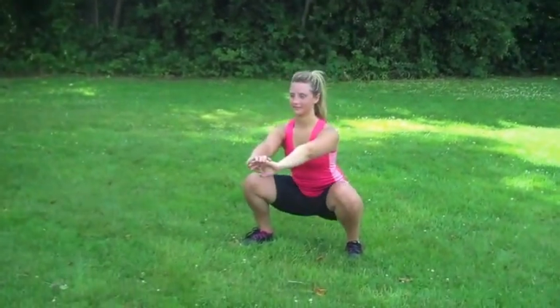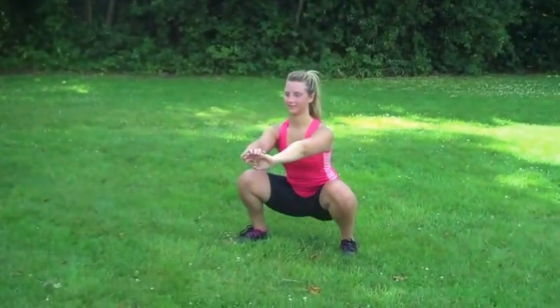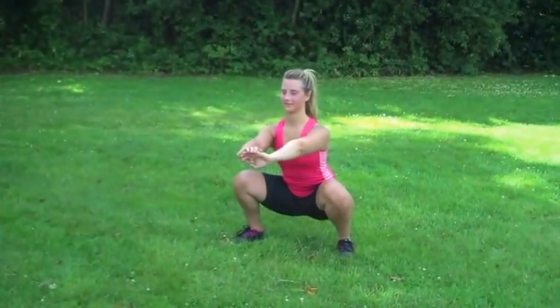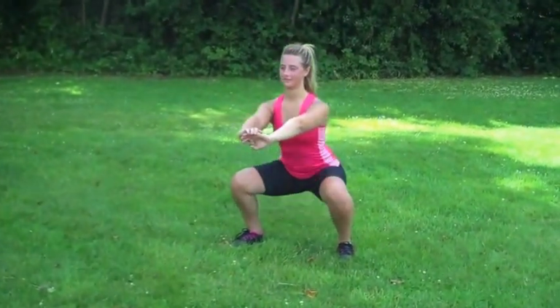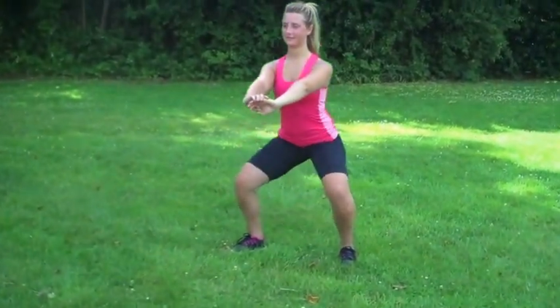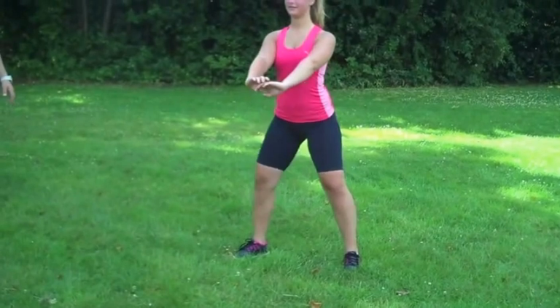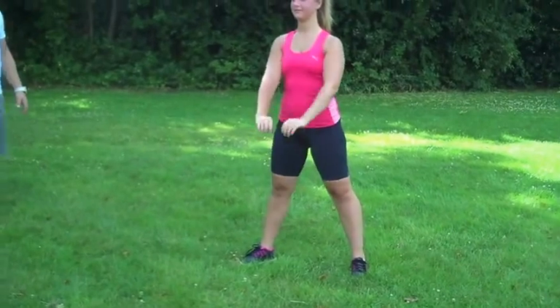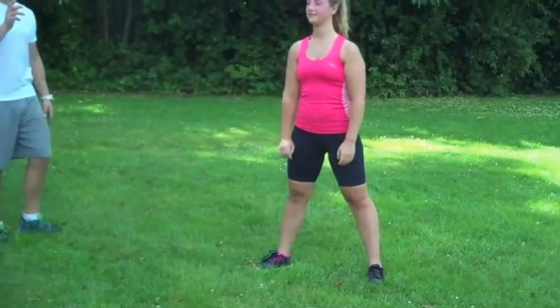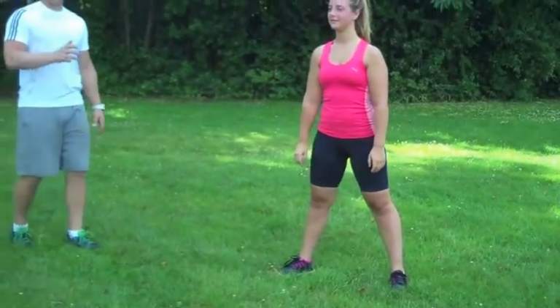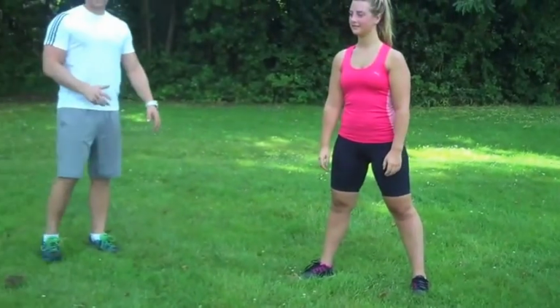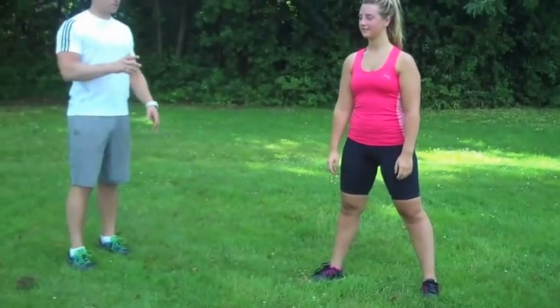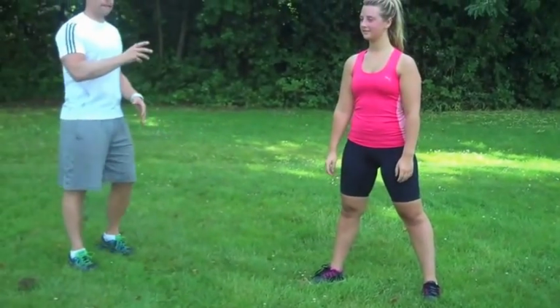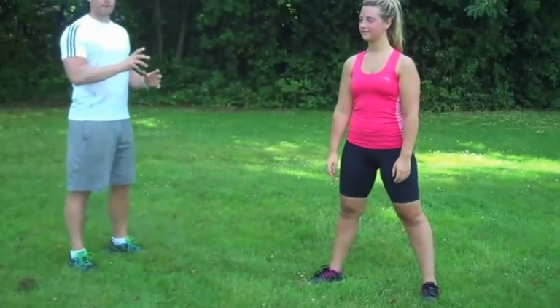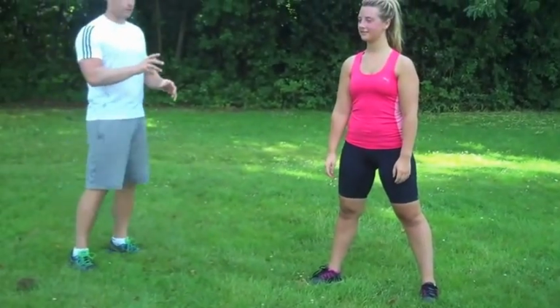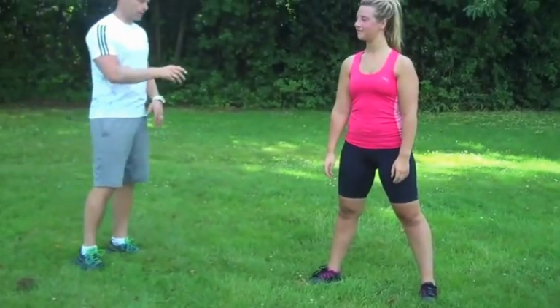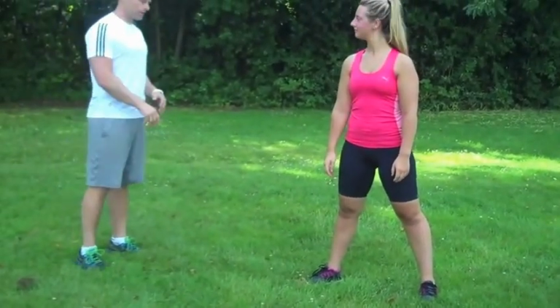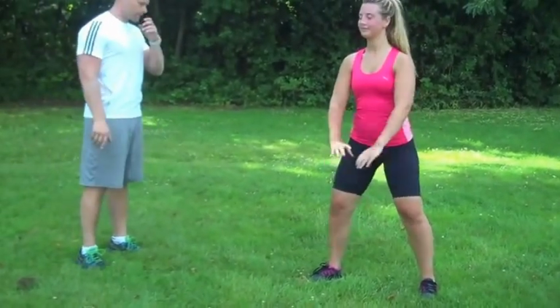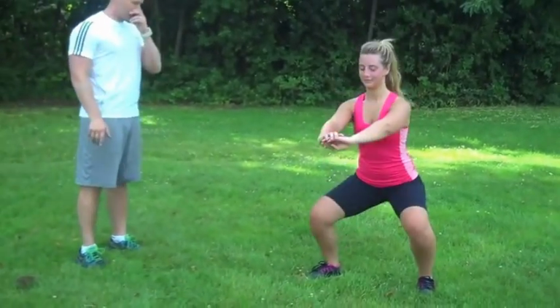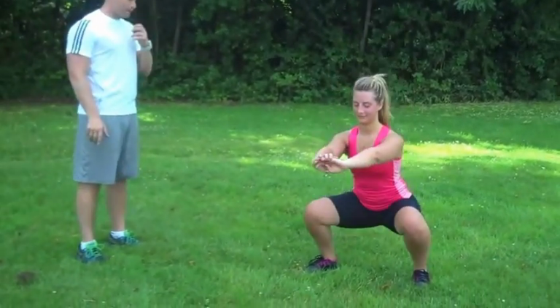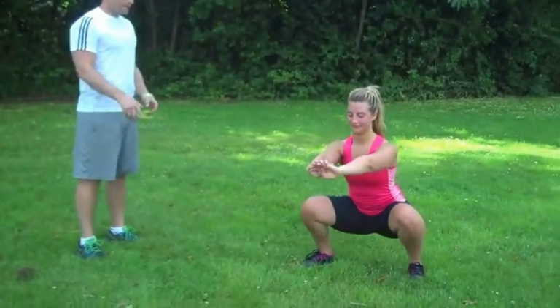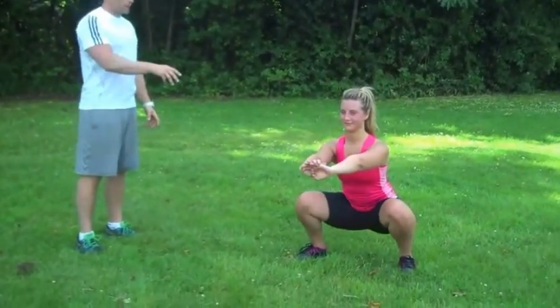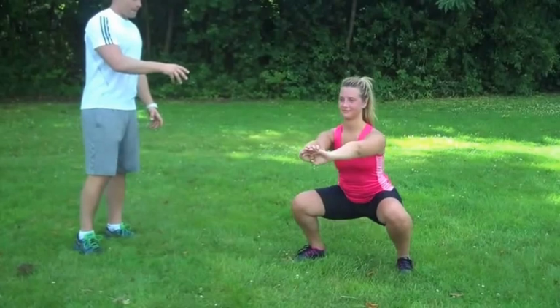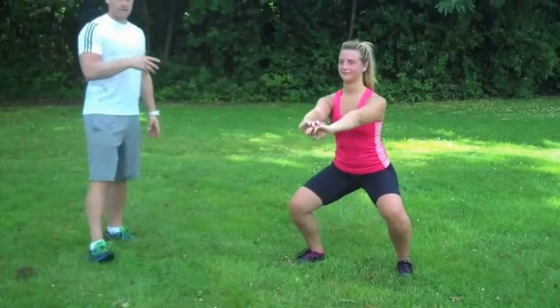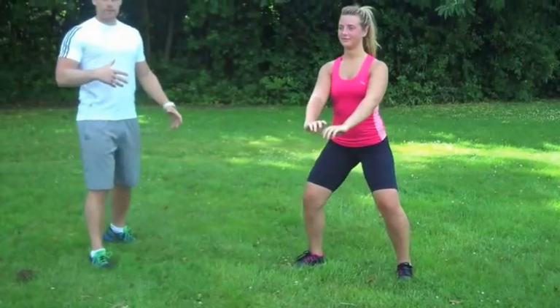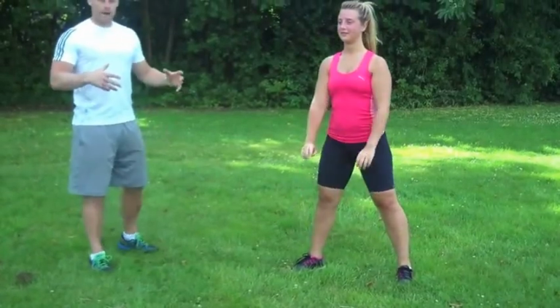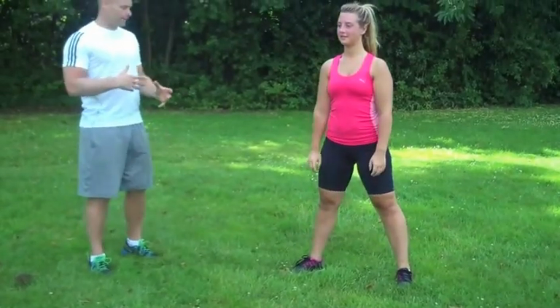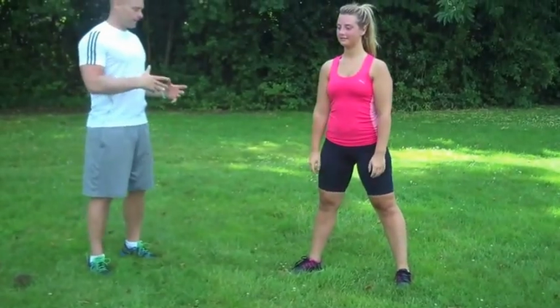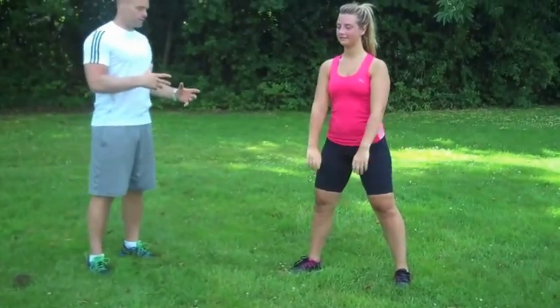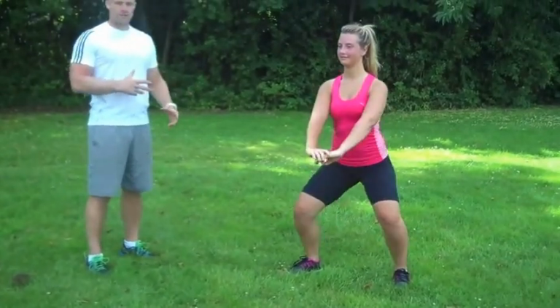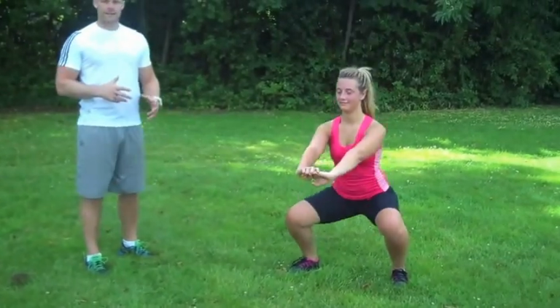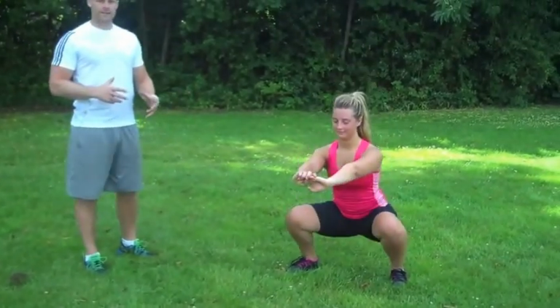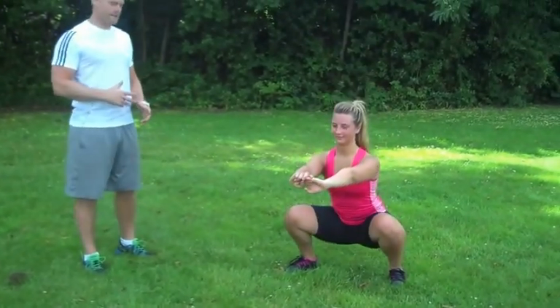So her weight's nice and evenly distributed. The depth — she's keeping a nice neutral spine. So the depth is great. She's sitting in nice and deep.